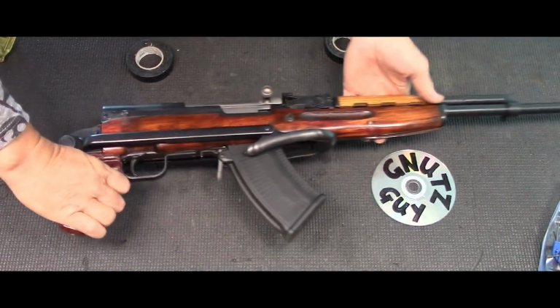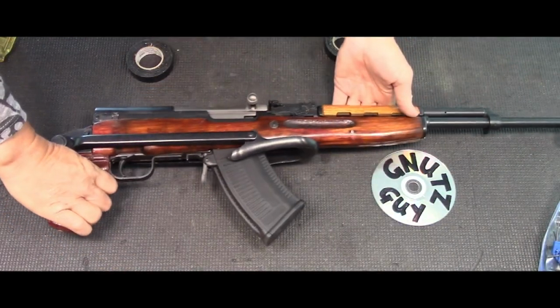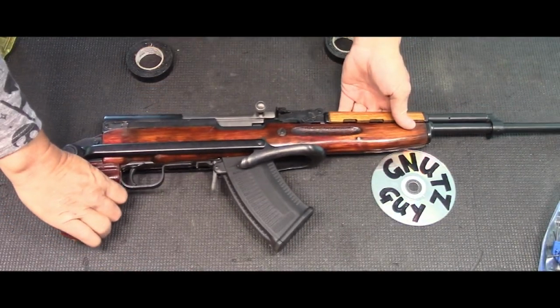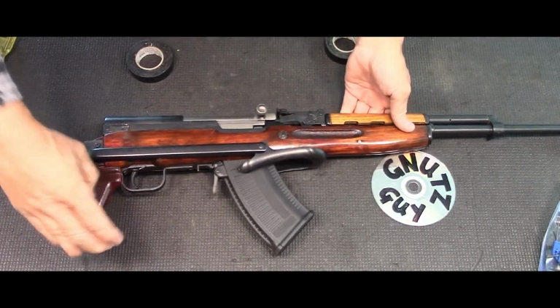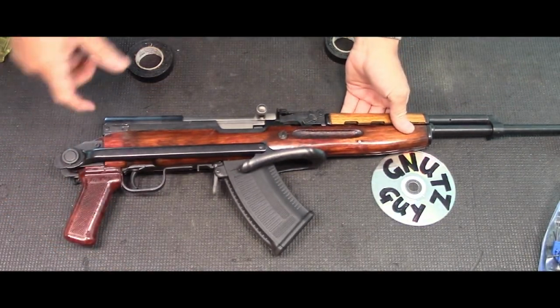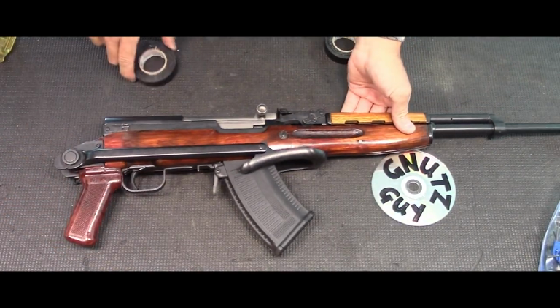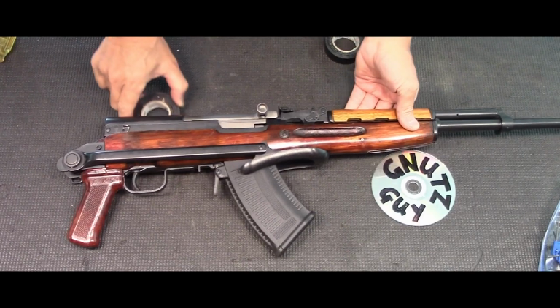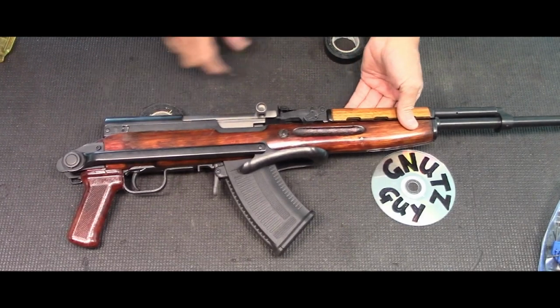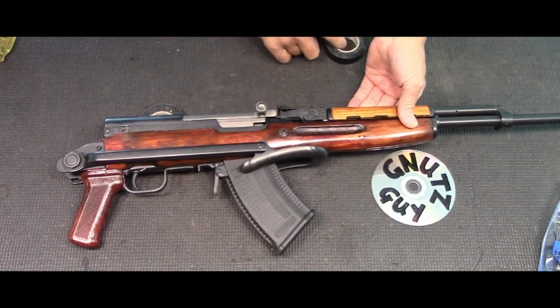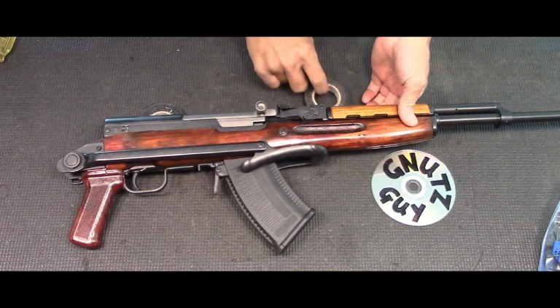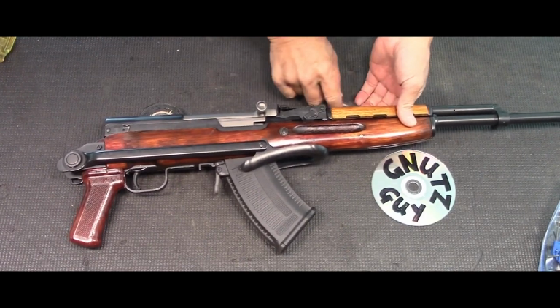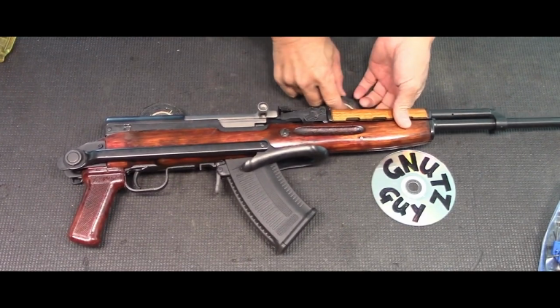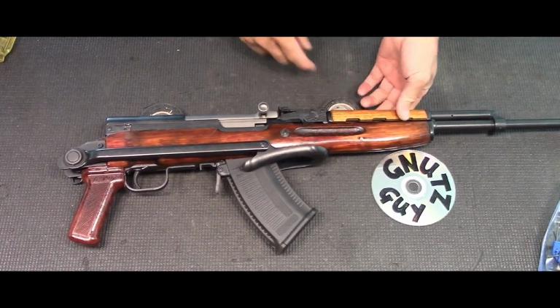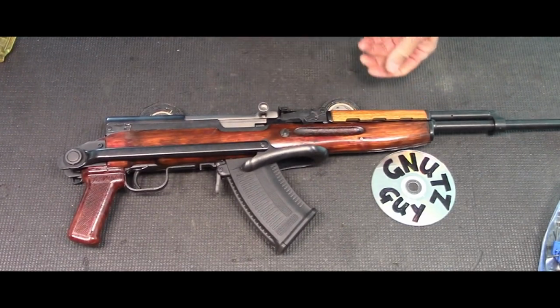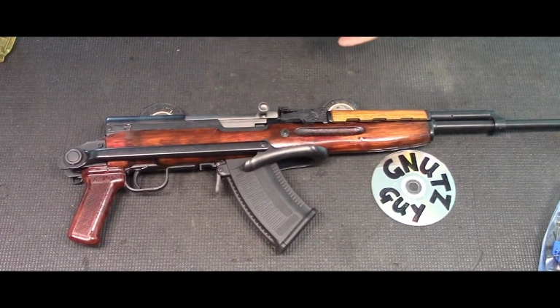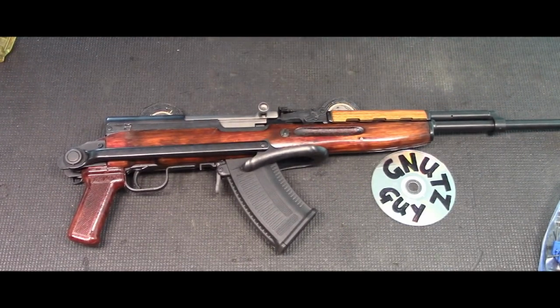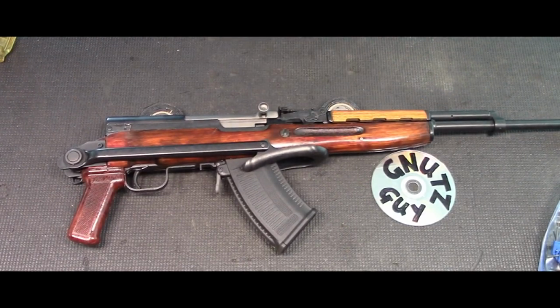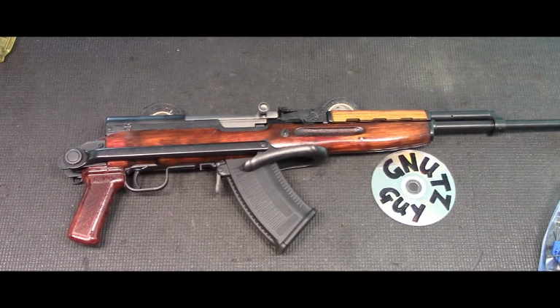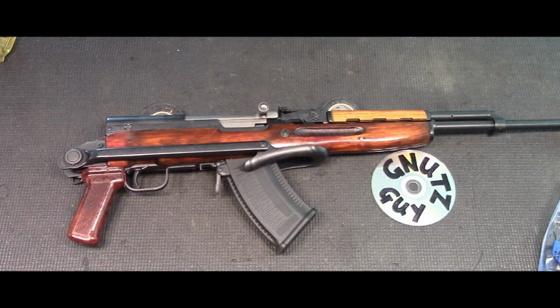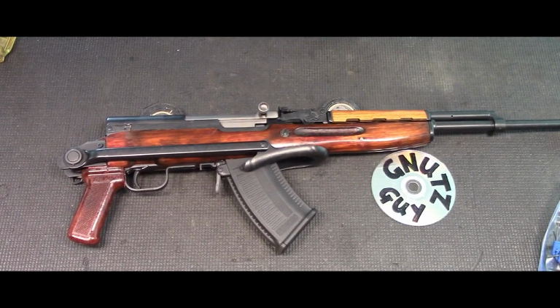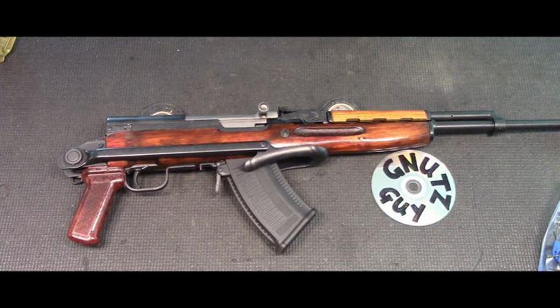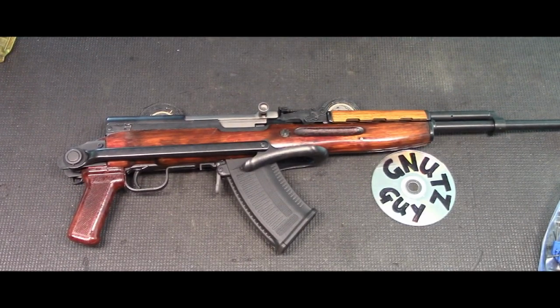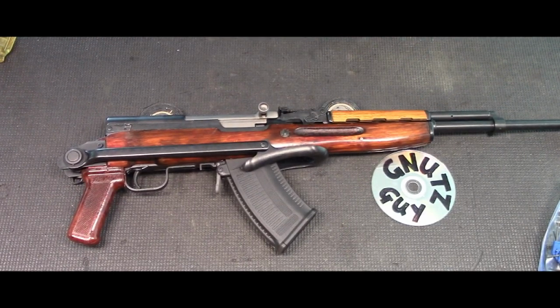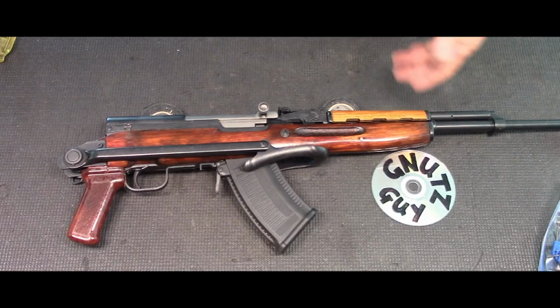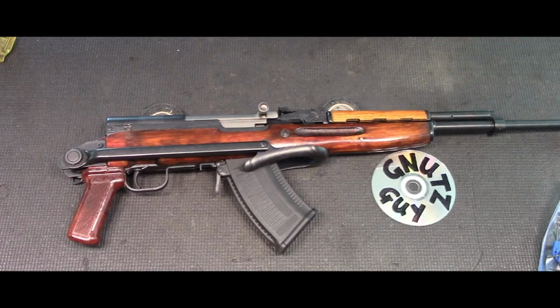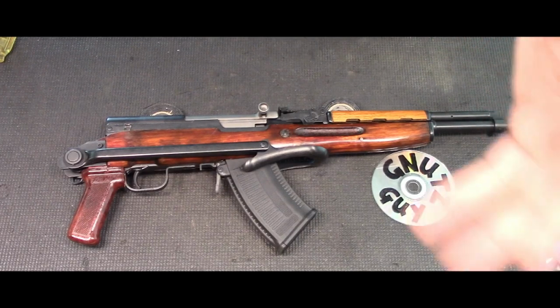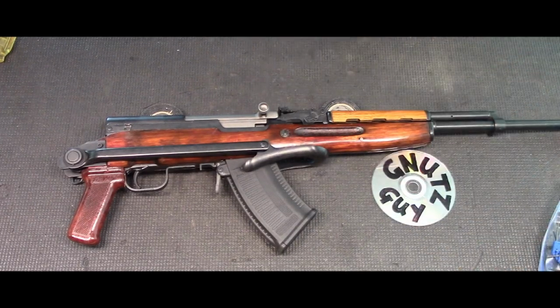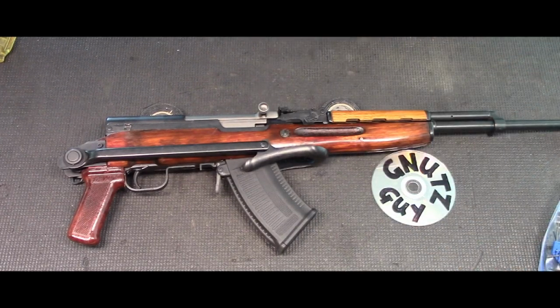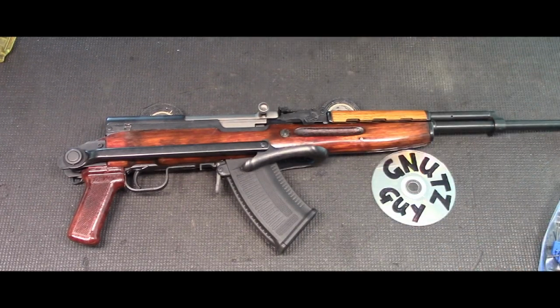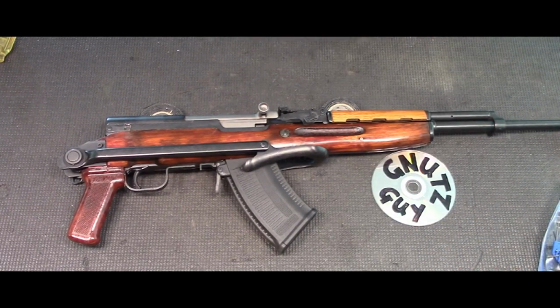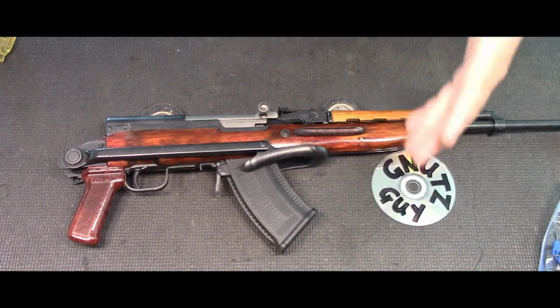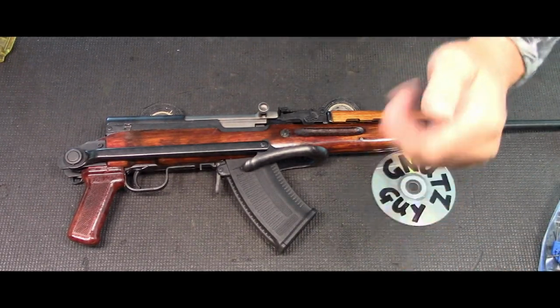So there you have it — how to do the full Monty on the SKS underfolder. Thank you very much for joining me, and please subscribe.